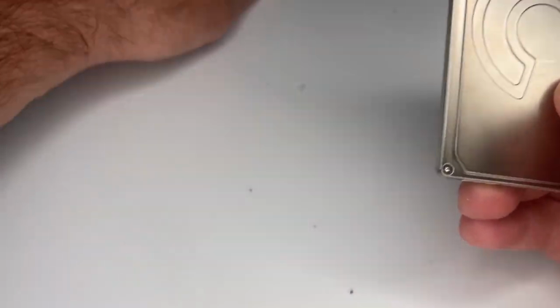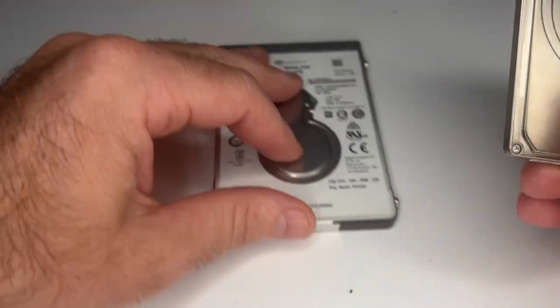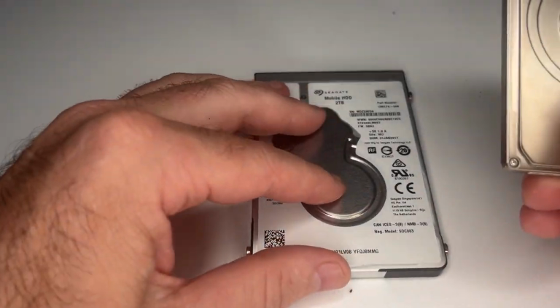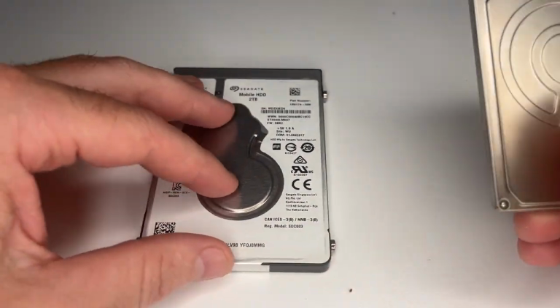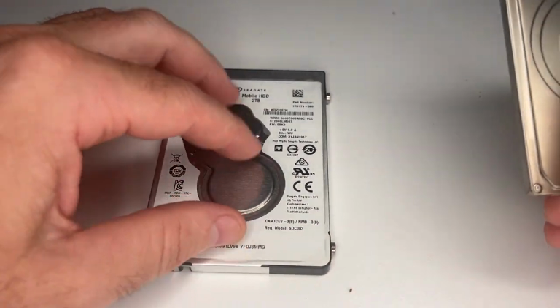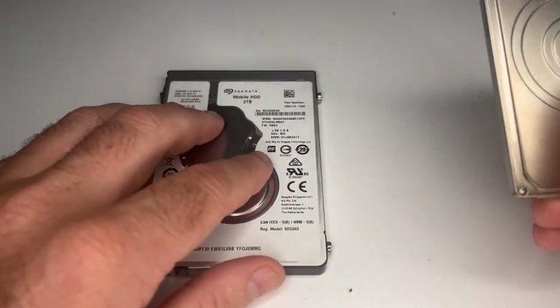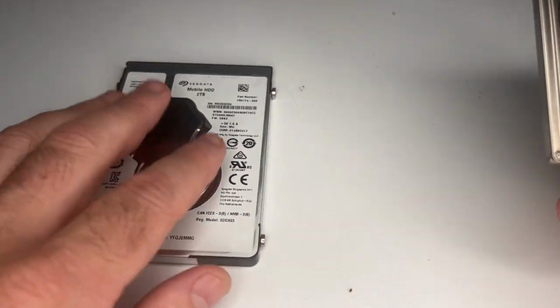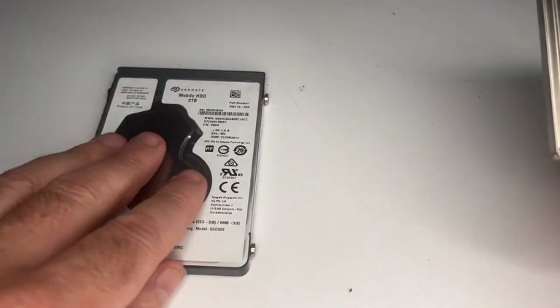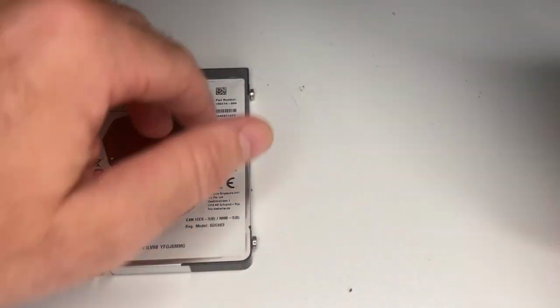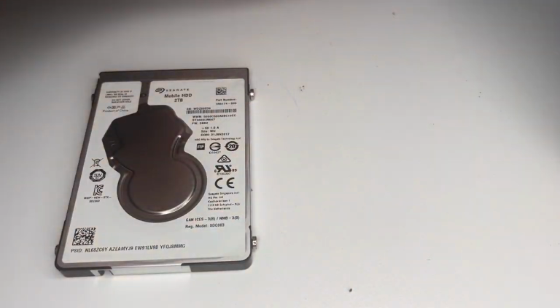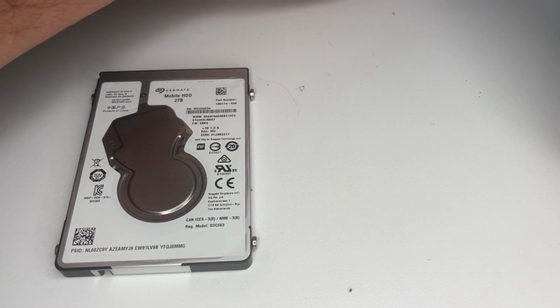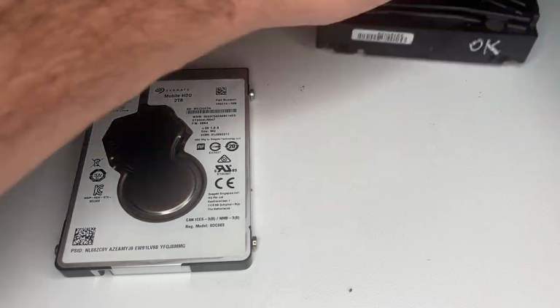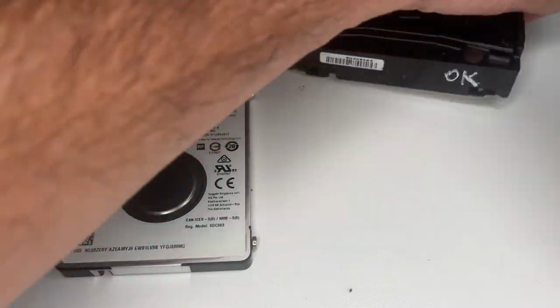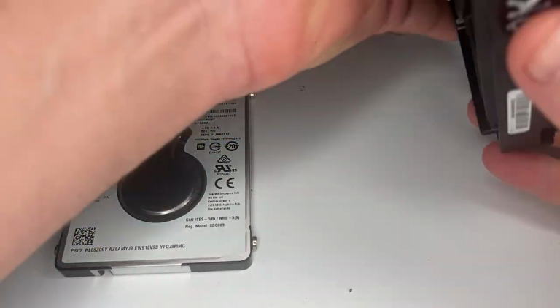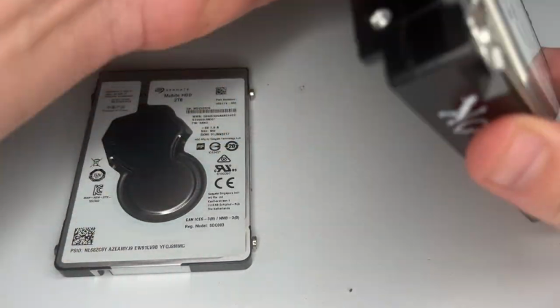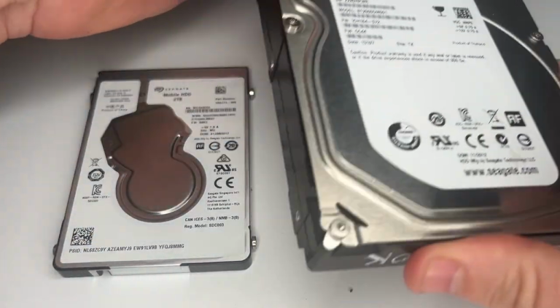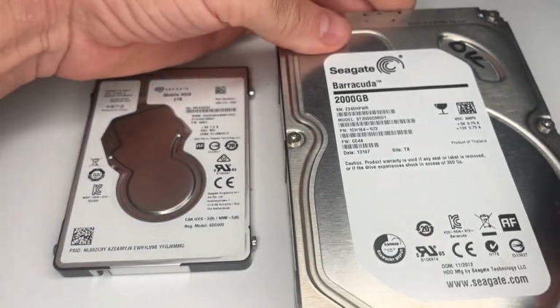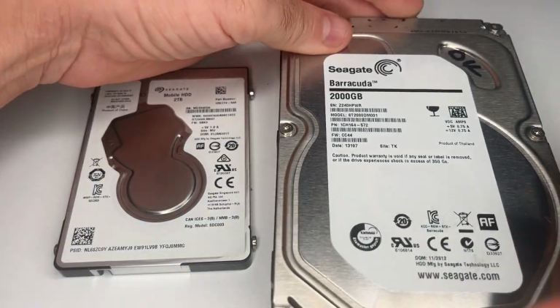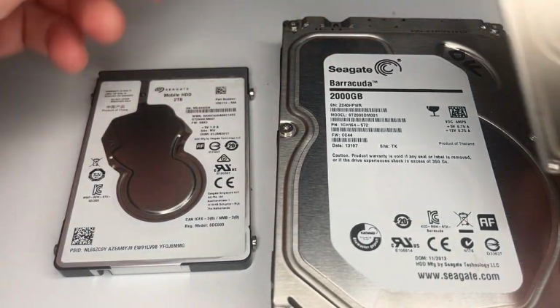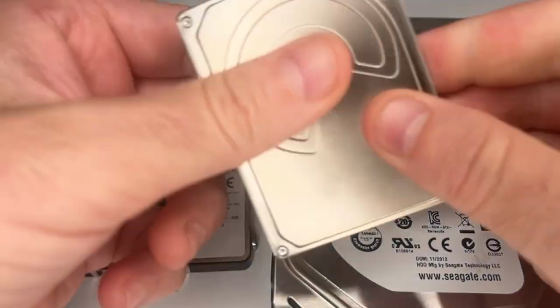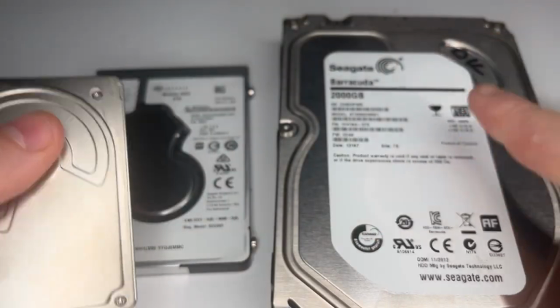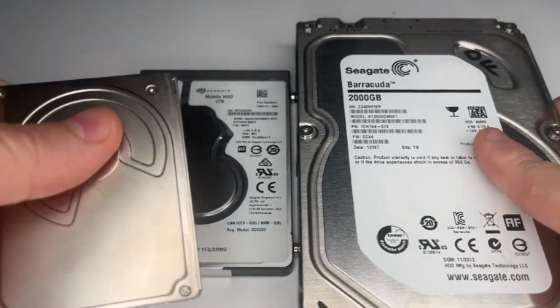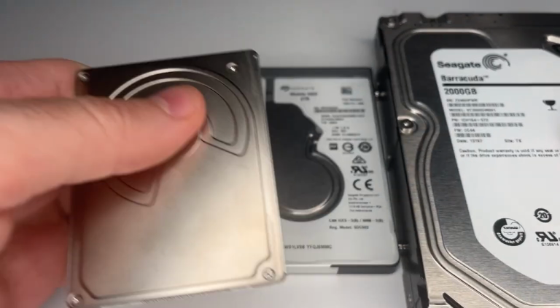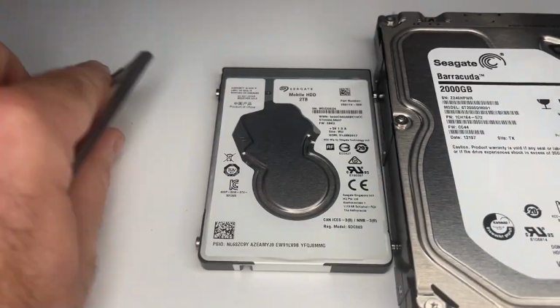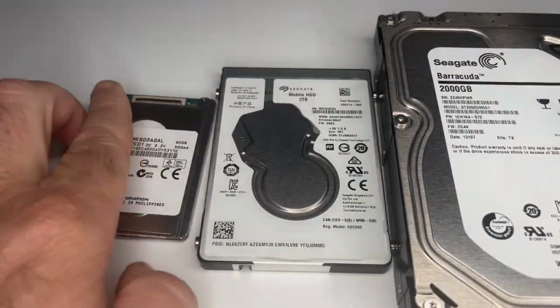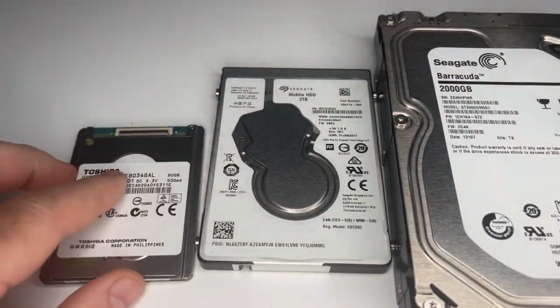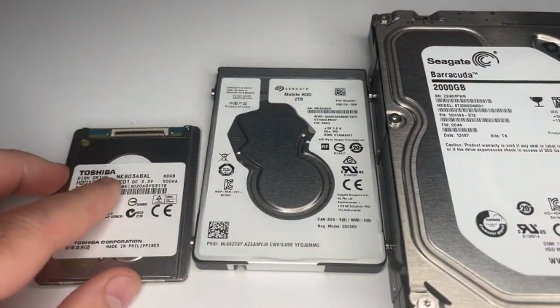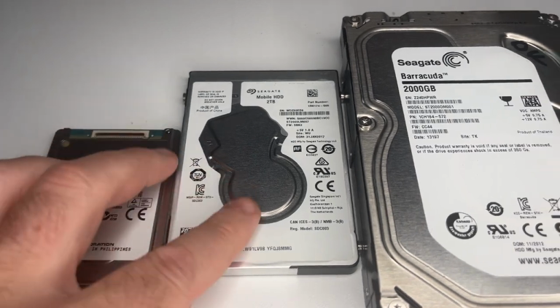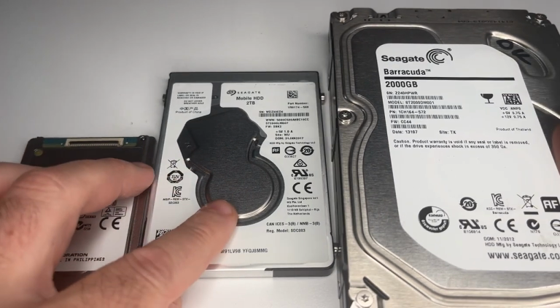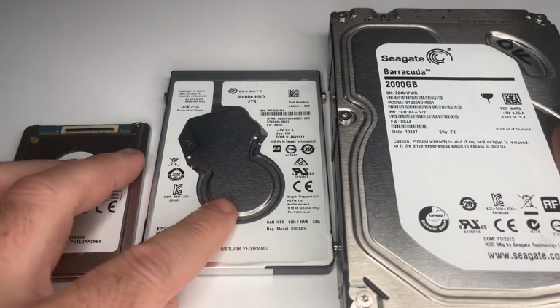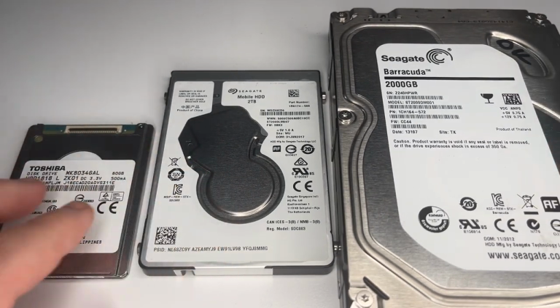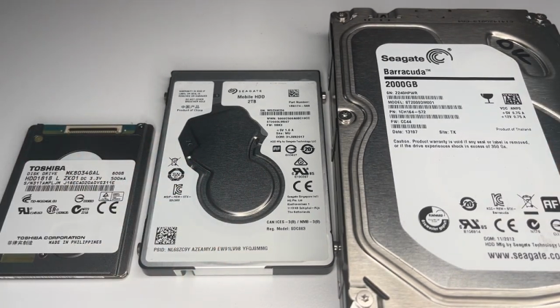The only form factors of hard drives now are the 2.5 inch and the 3.5 inch. And you can see the size comparison here.